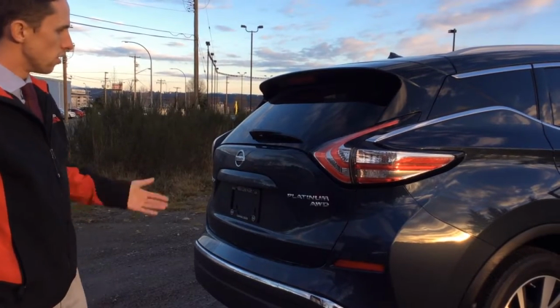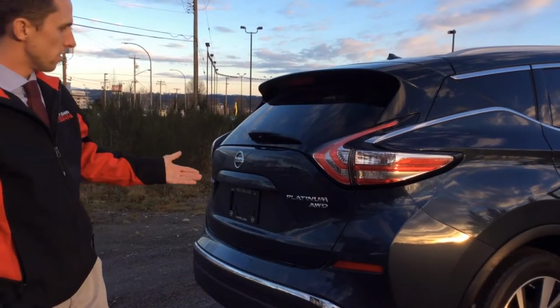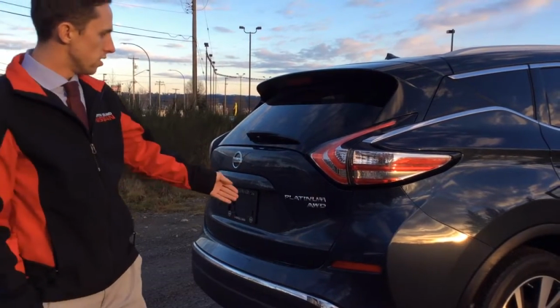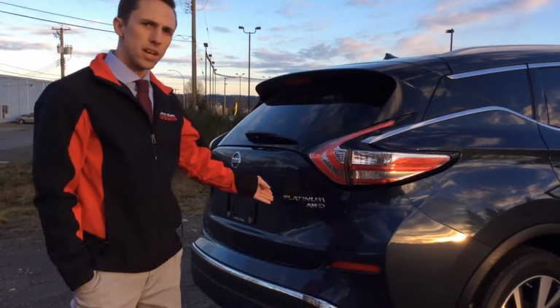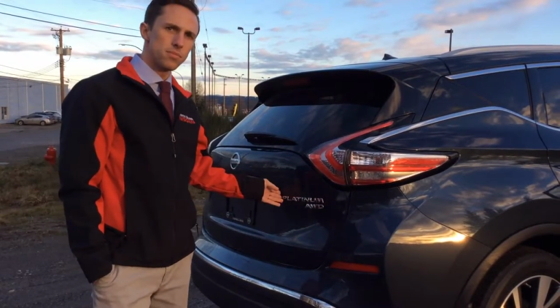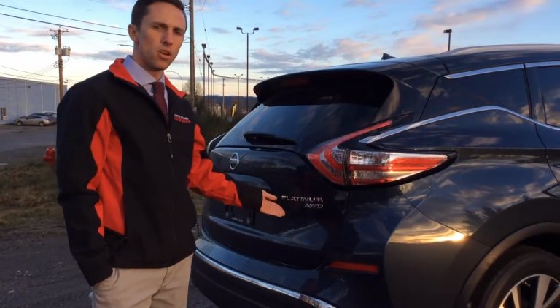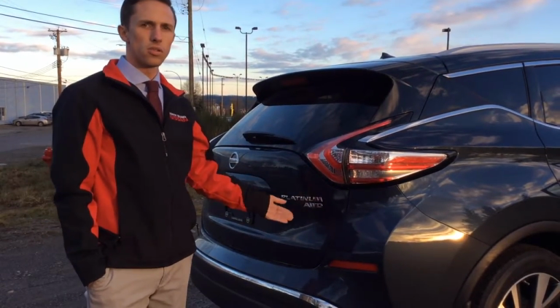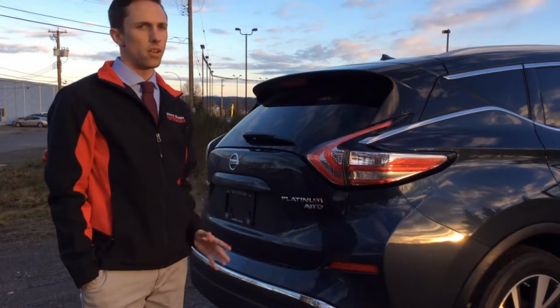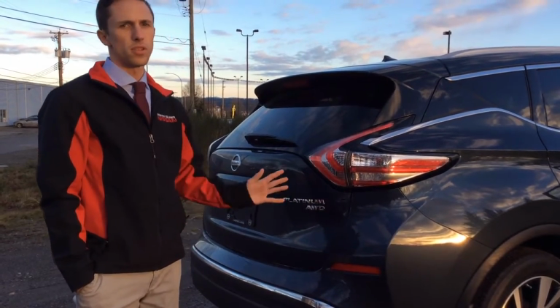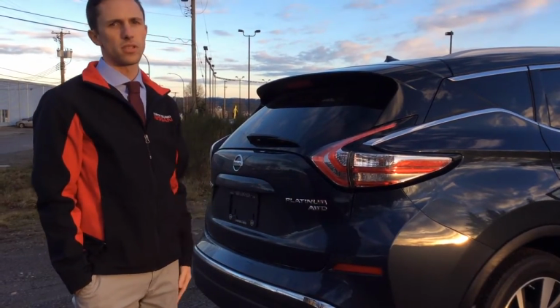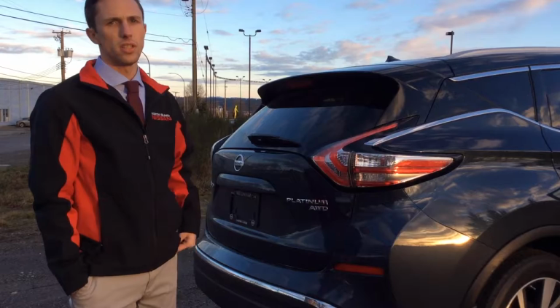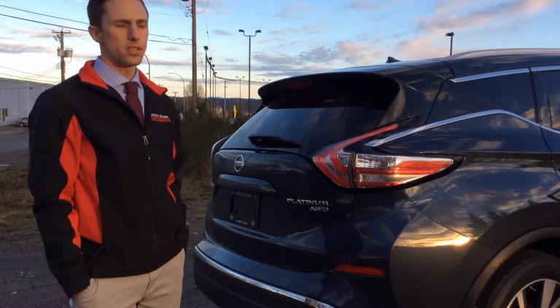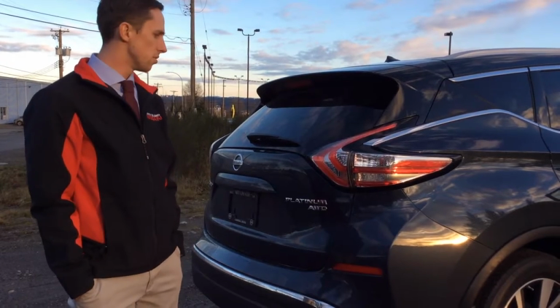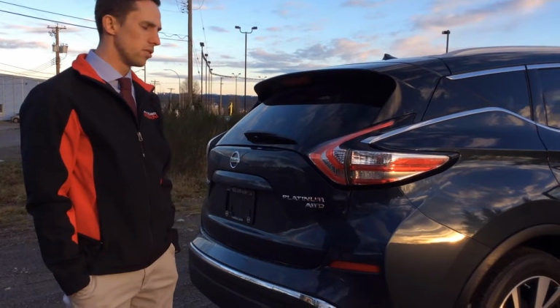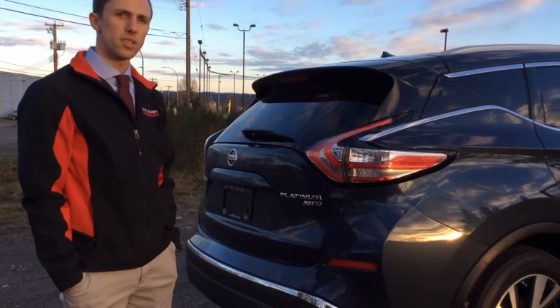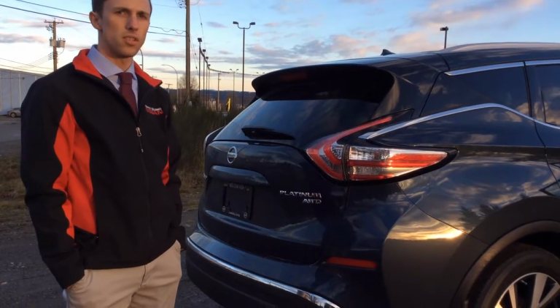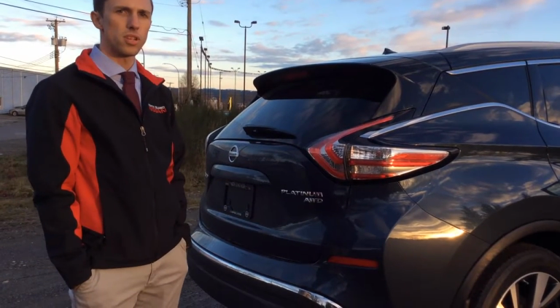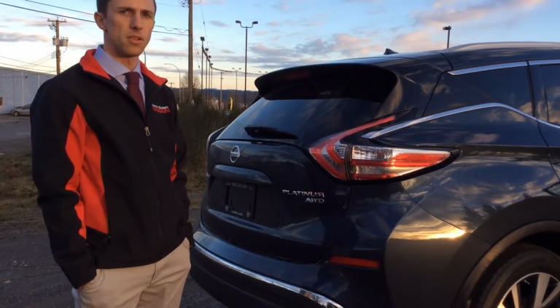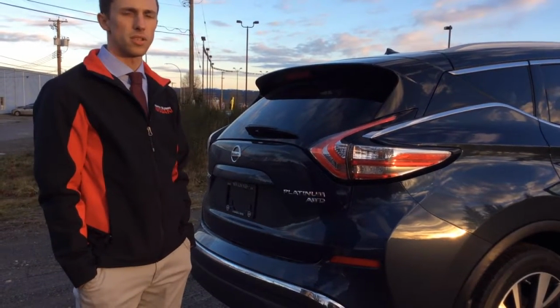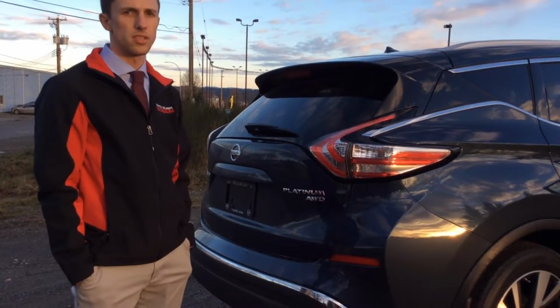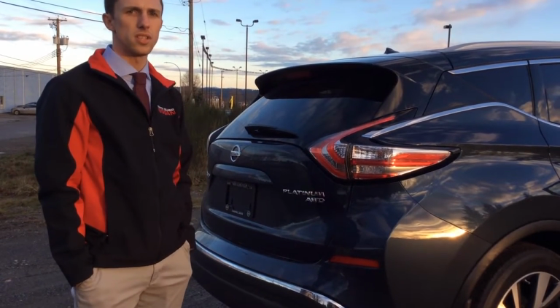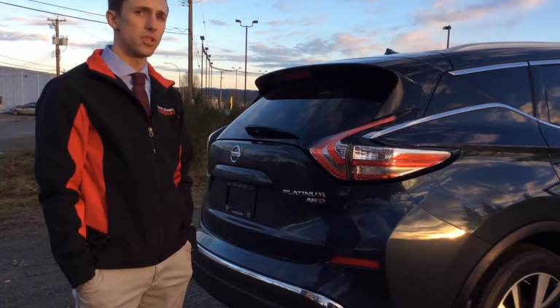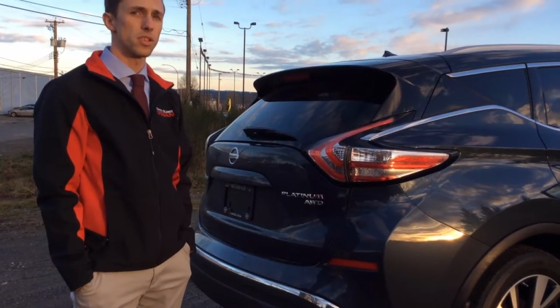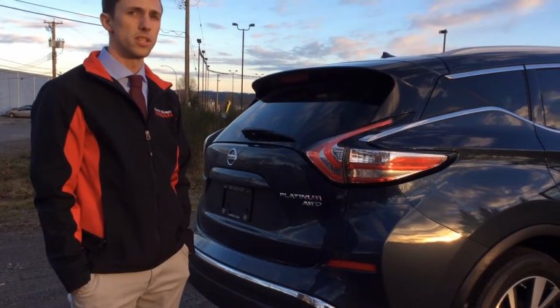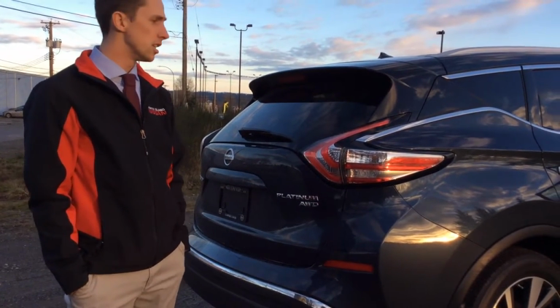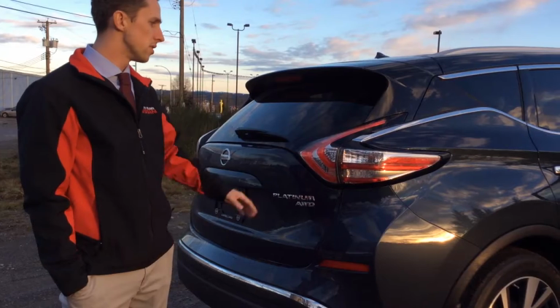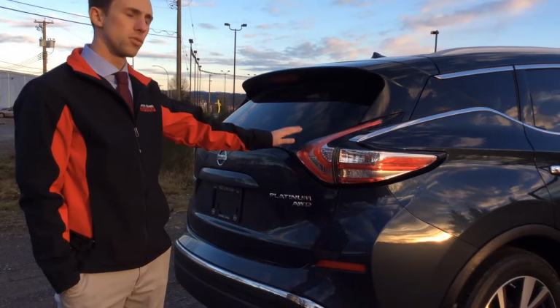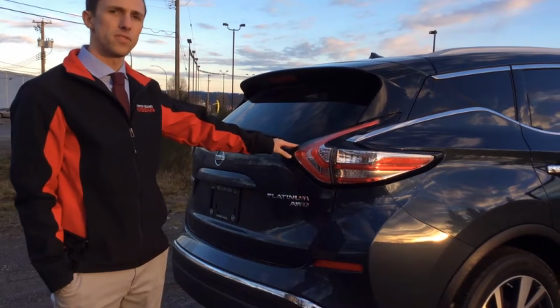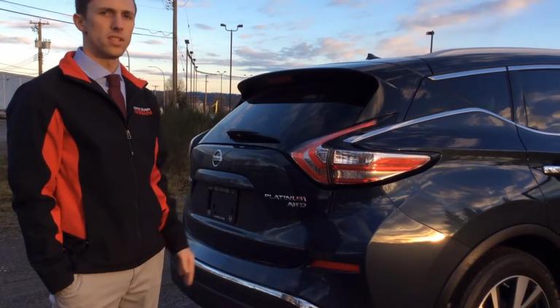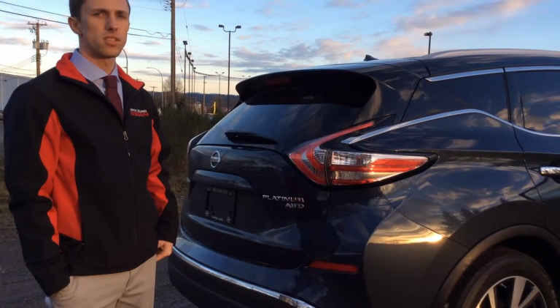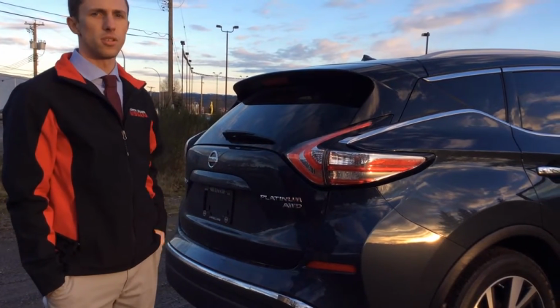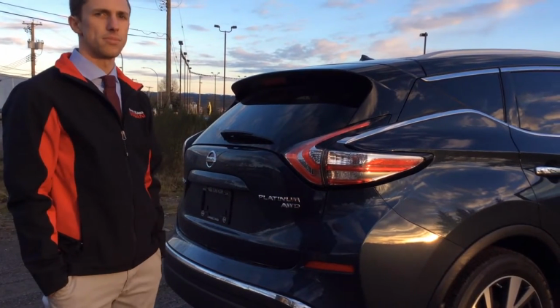As you can tell, Platinum all-wheel drive — all the bells and whistles that you need. Gets through the snow because it has that all-wheel drive power as well as that nice V6 with great fuel economy. Anyways, 2015 Nissan Murano Platinum.